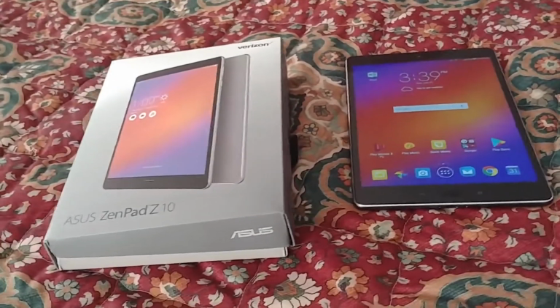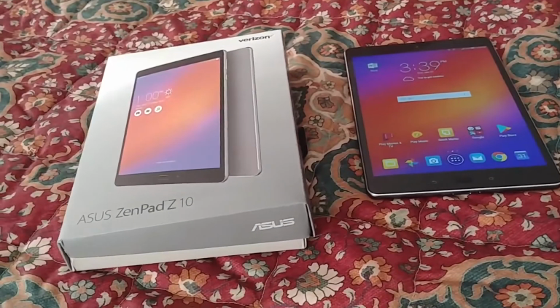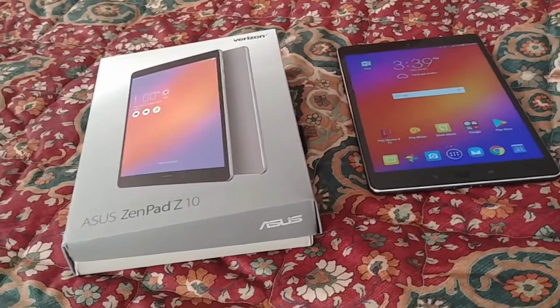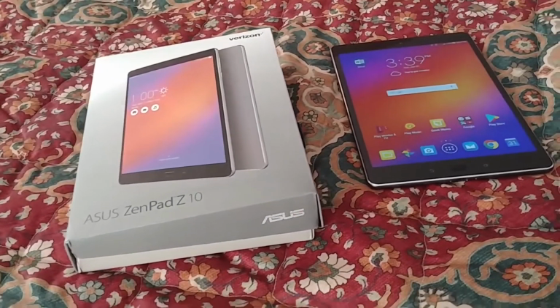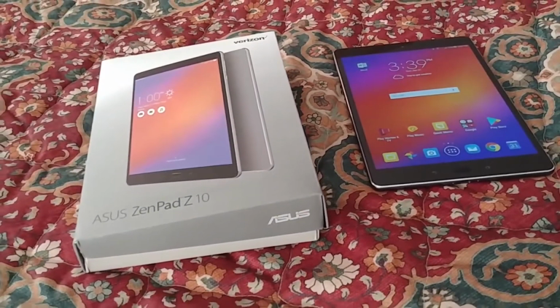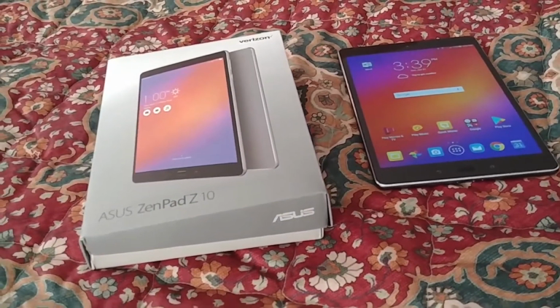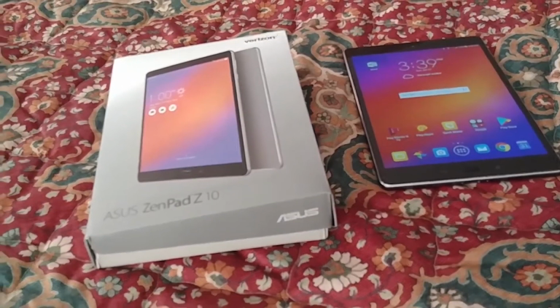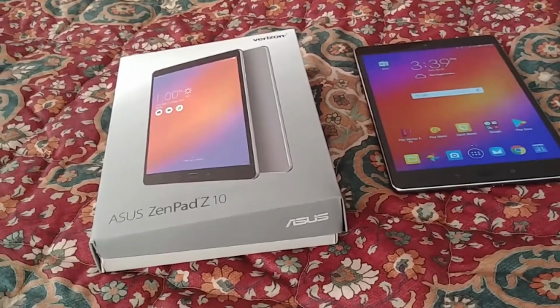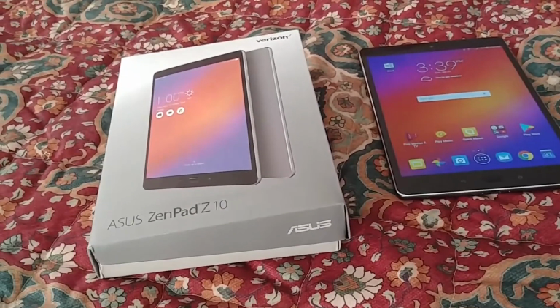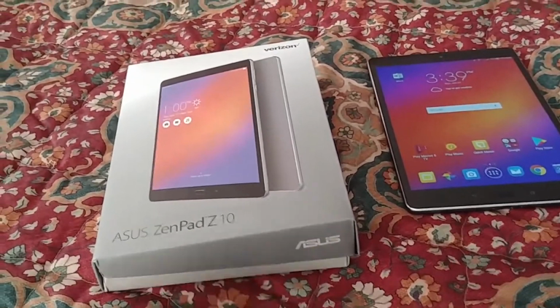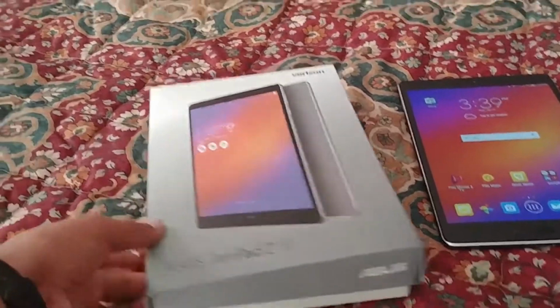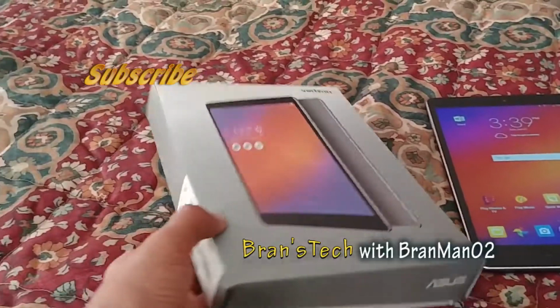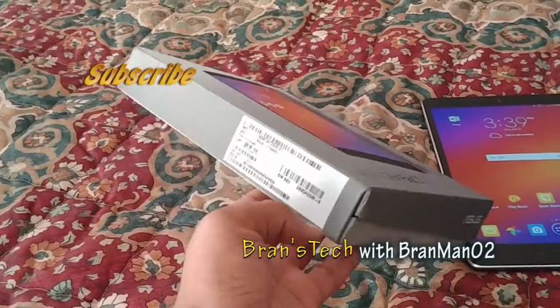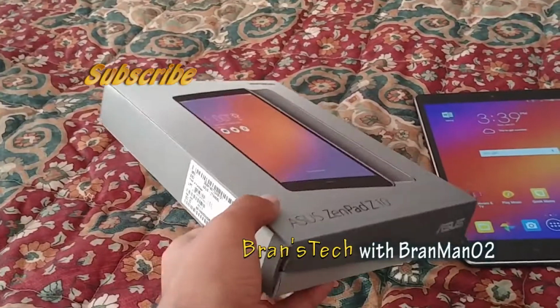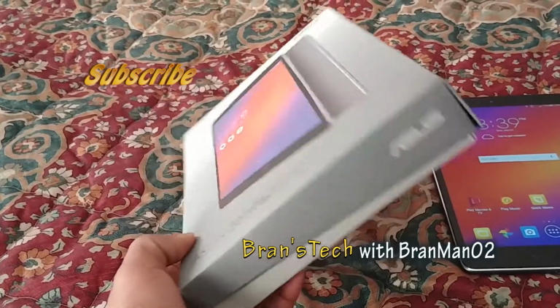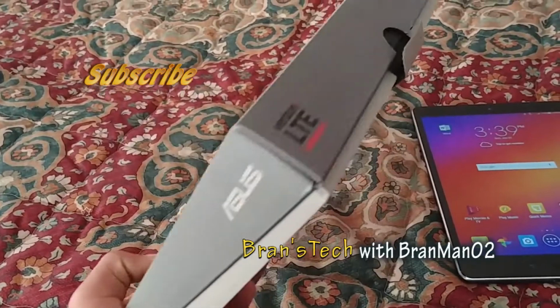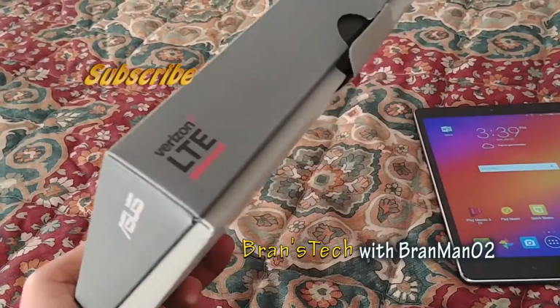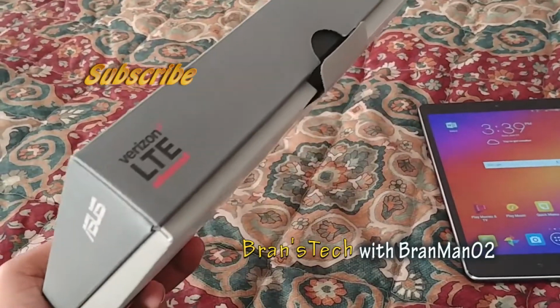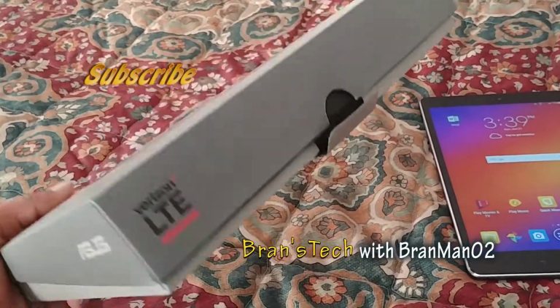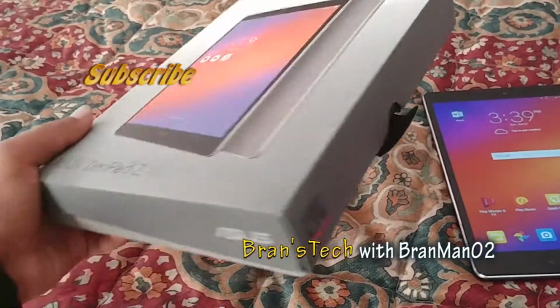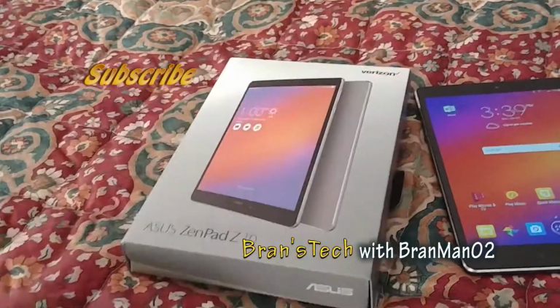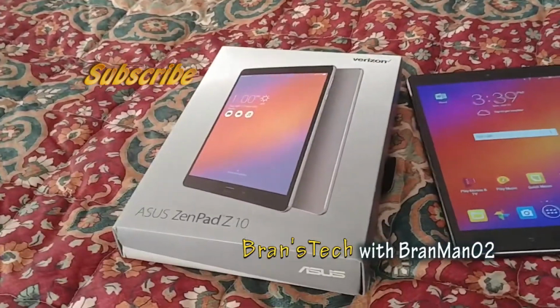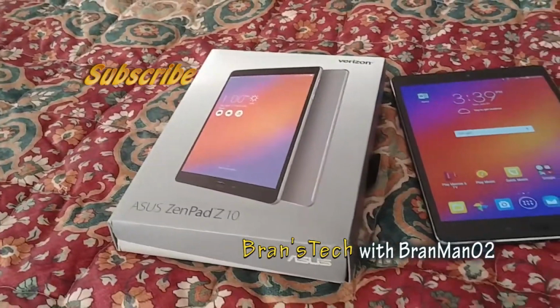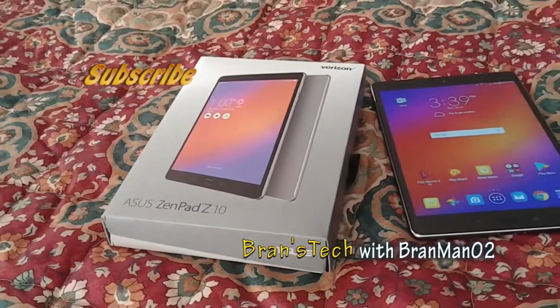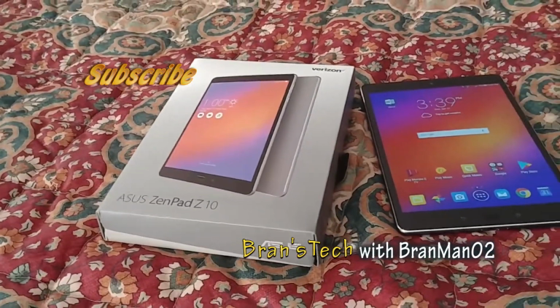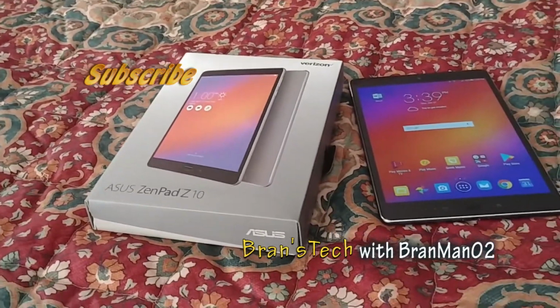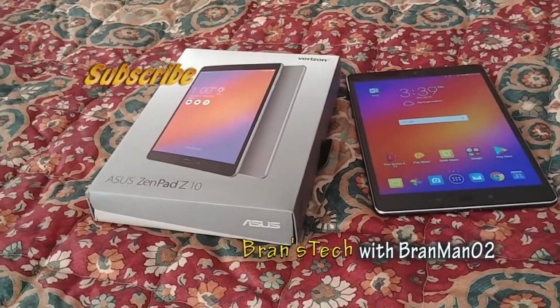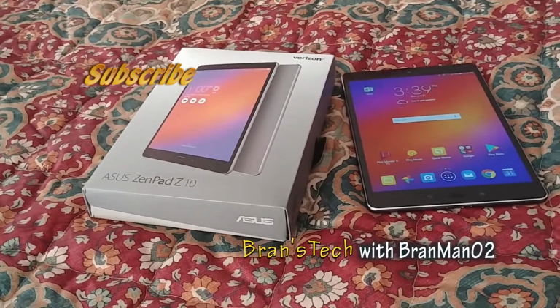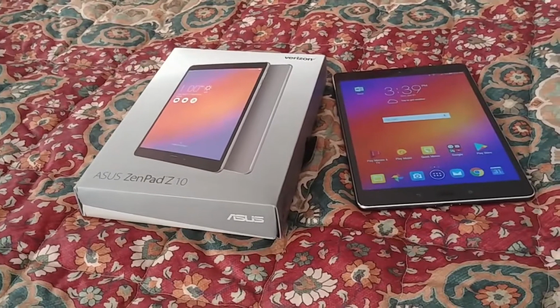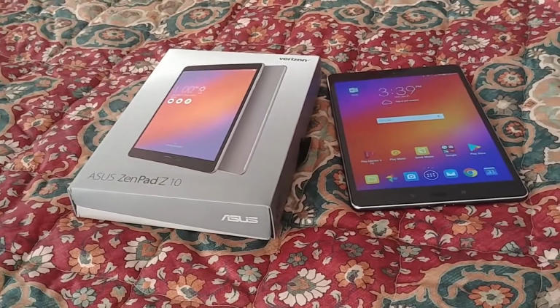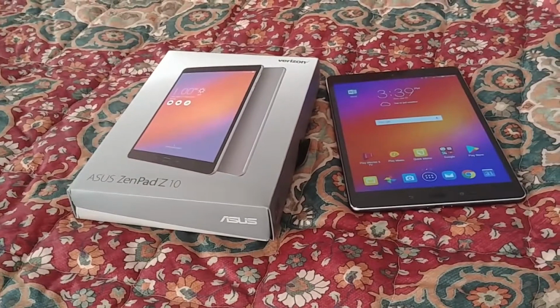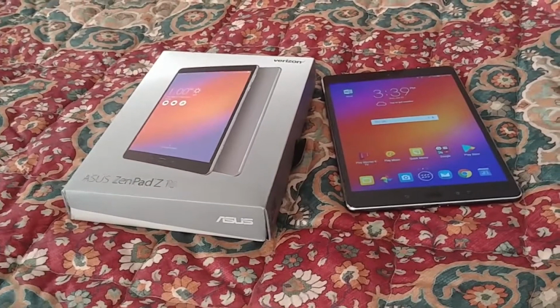Thank you all for watching this video, hope you all liked it. Don't forget to give a thumbs up and subscribe to my channel, and I'll catch you on the next one. This has been the Asus ZenPad Z10.